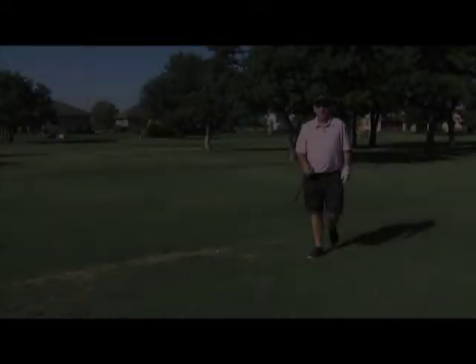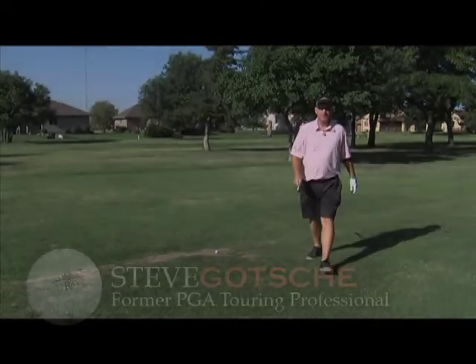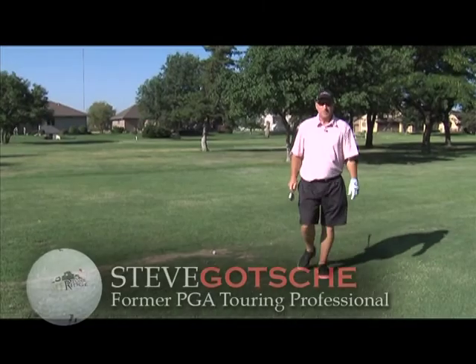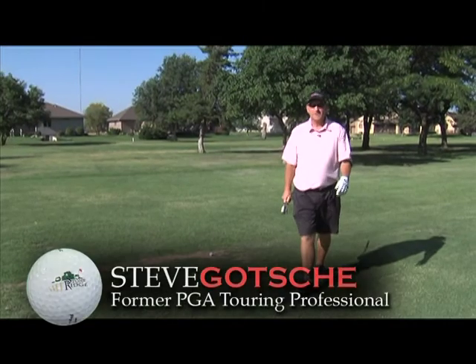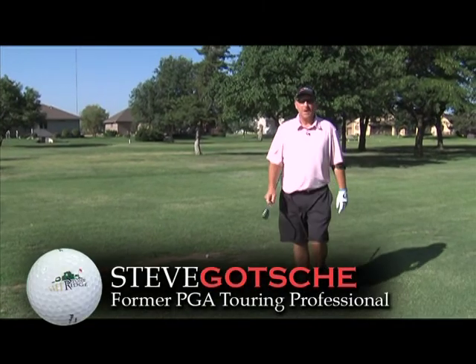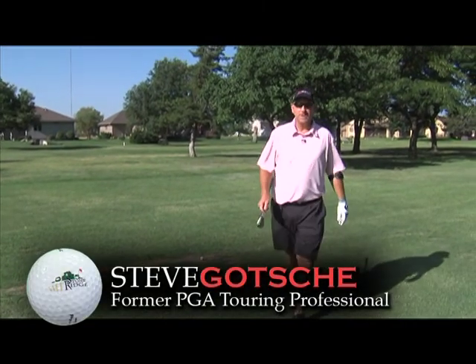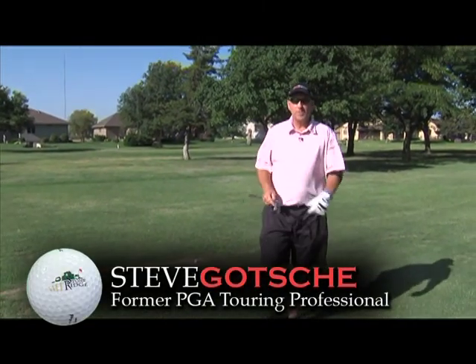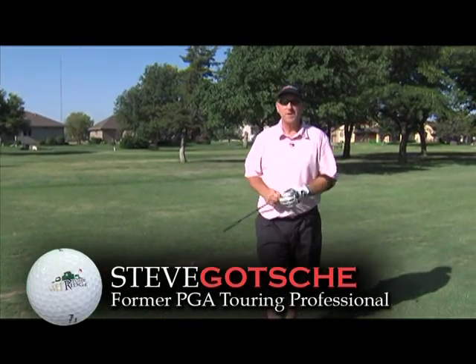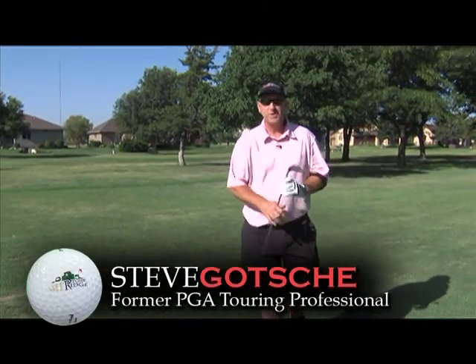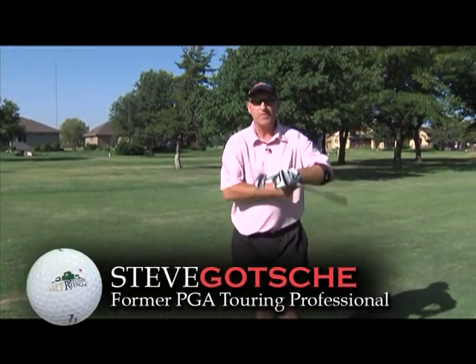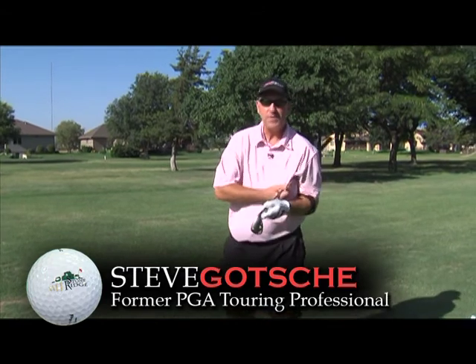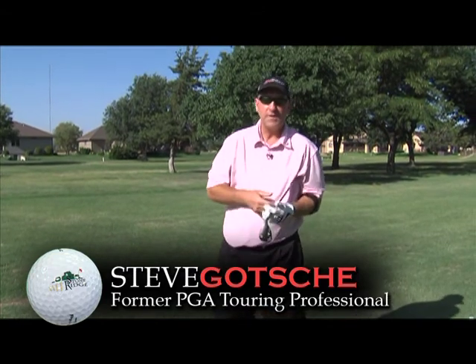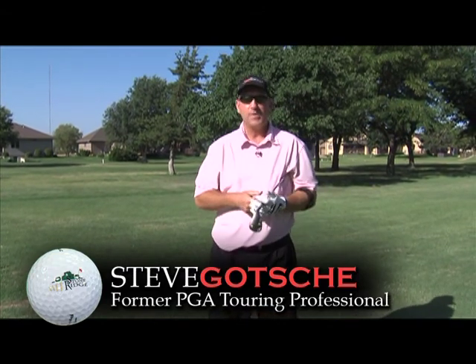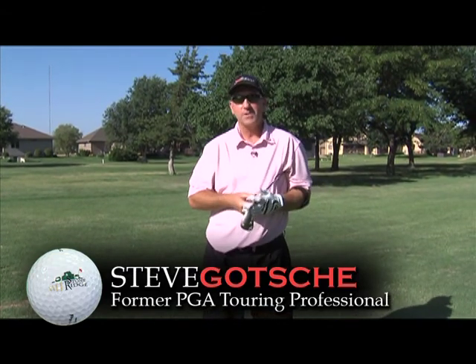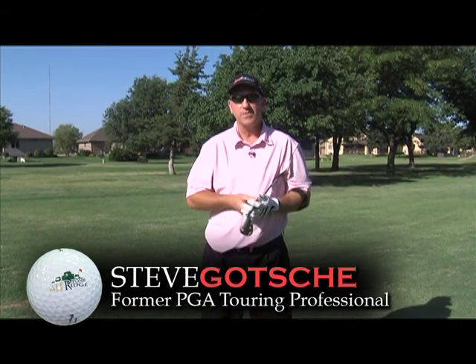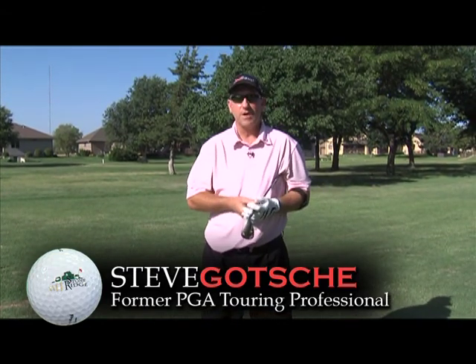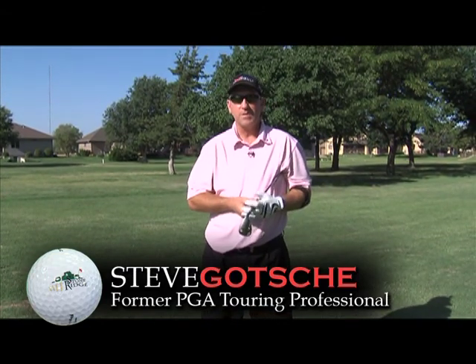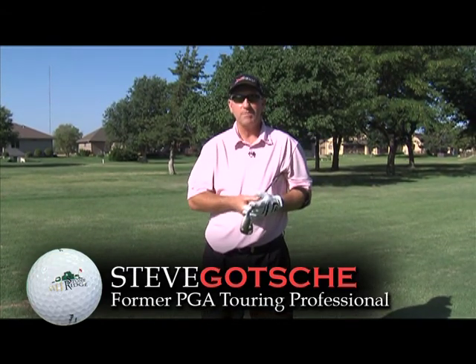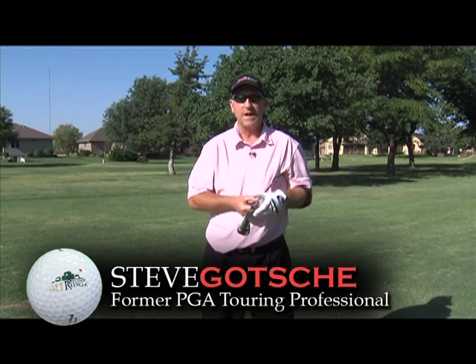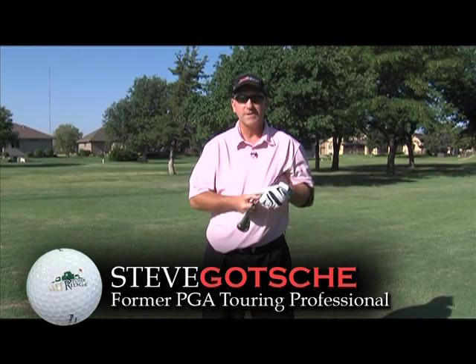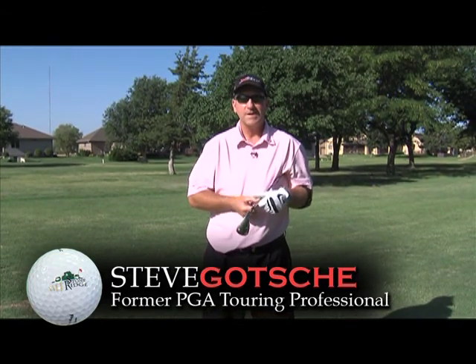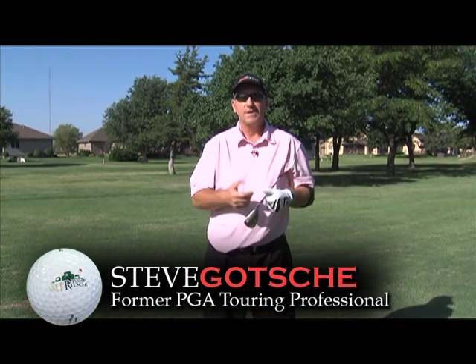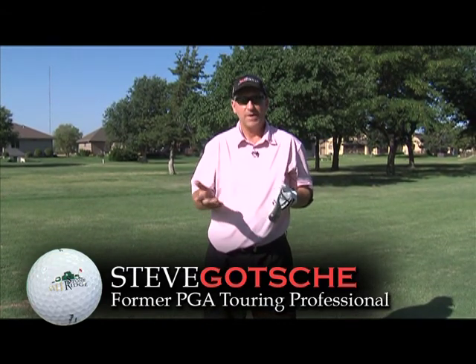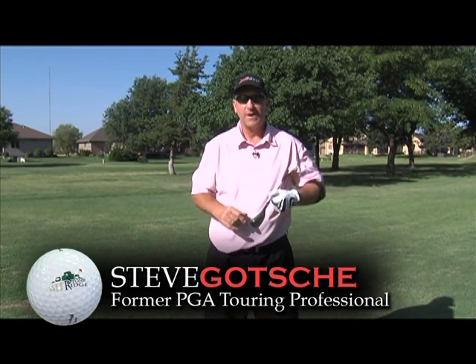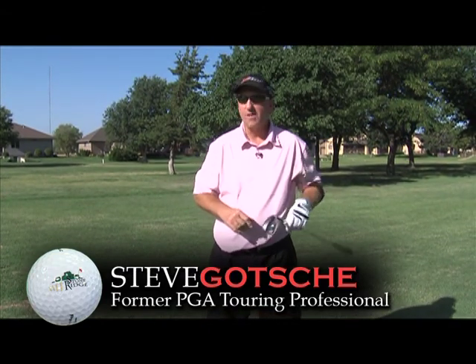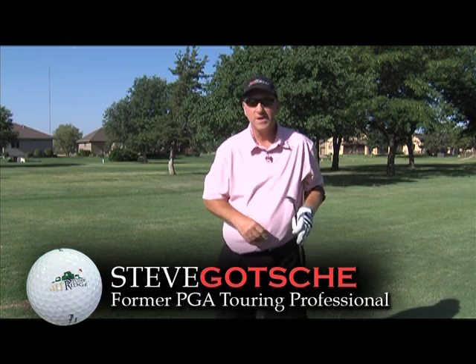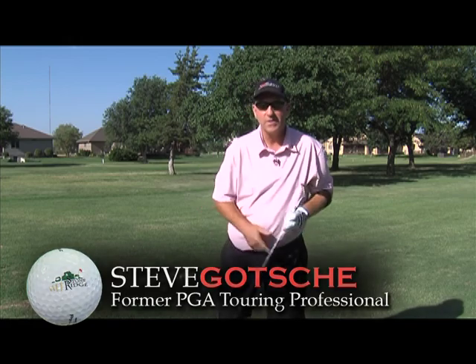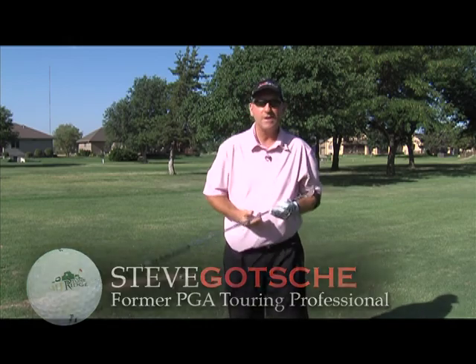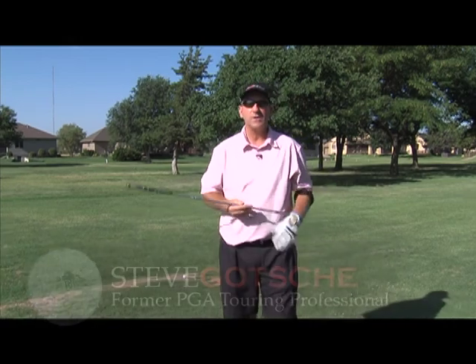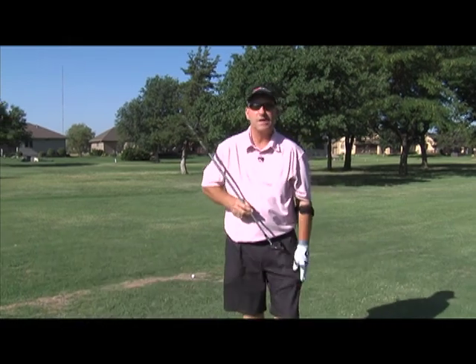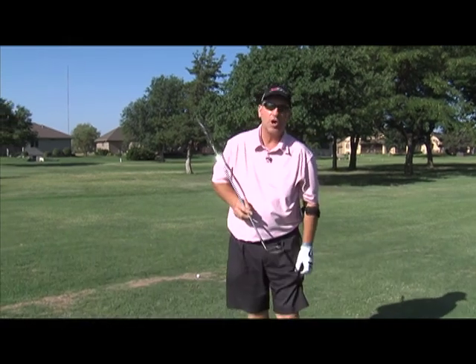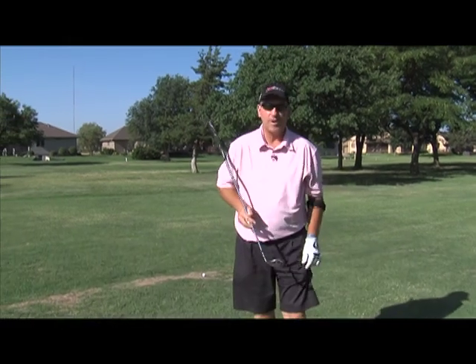Ladies and gentlemen, Steve Gotchie here, former PGA Tour professional, now the head pro here at Stone Ridge Golf Club in Great Bend, Kansas. I've been asked a lot of questions here lately — how do you spin a golf ball?